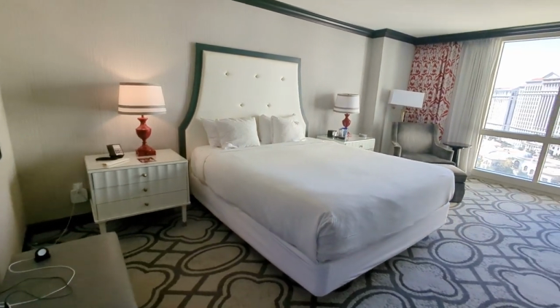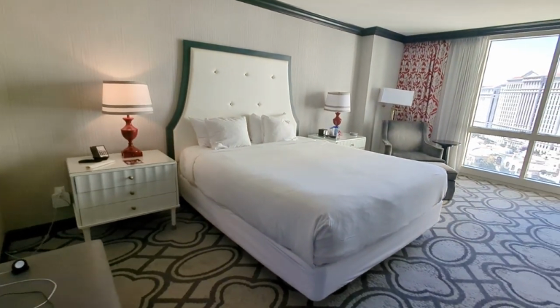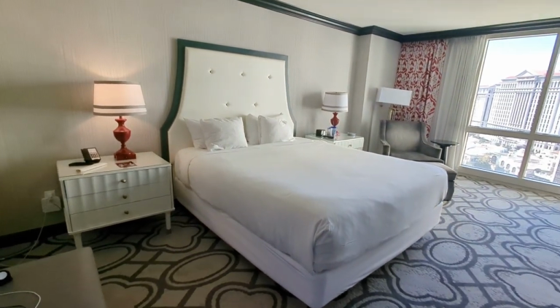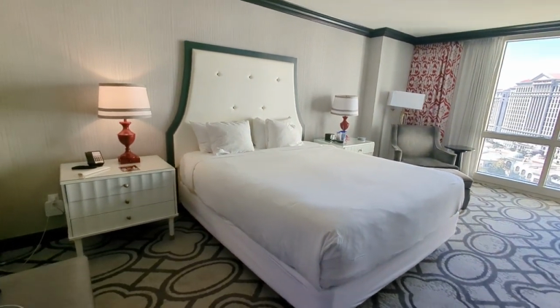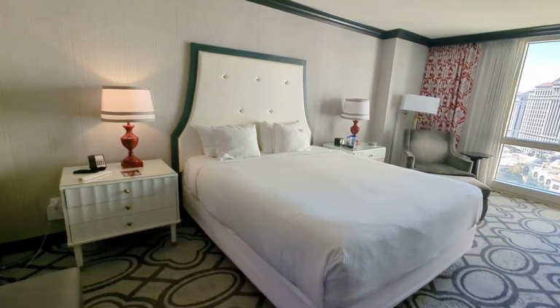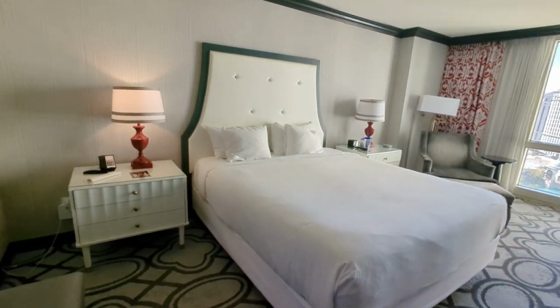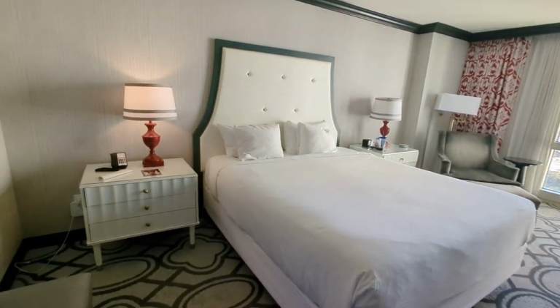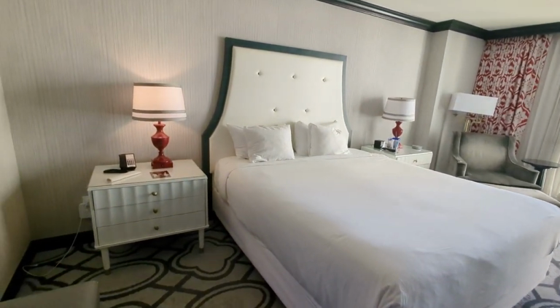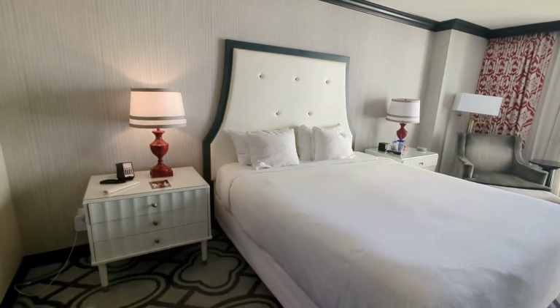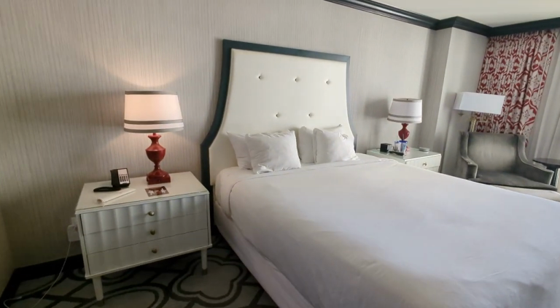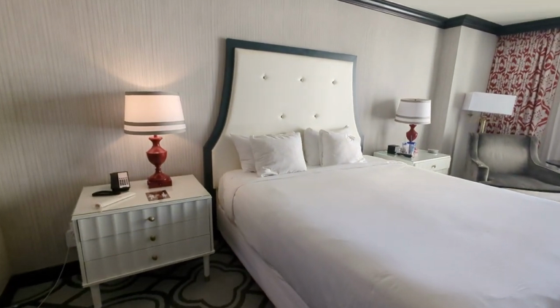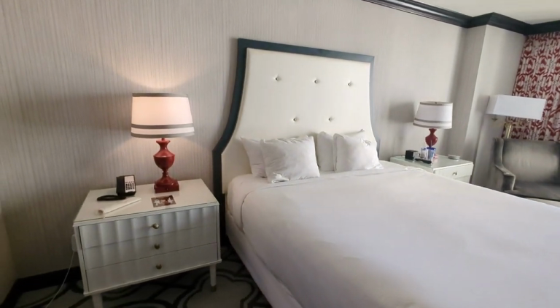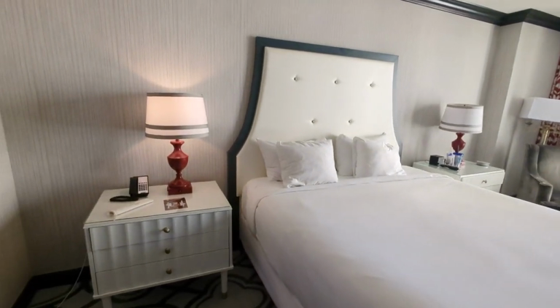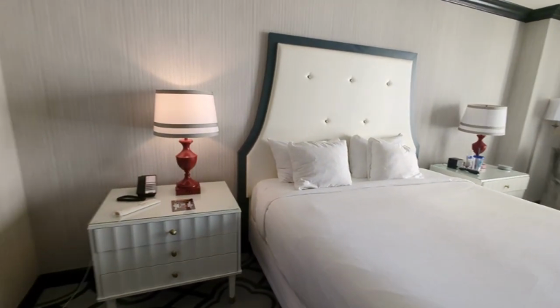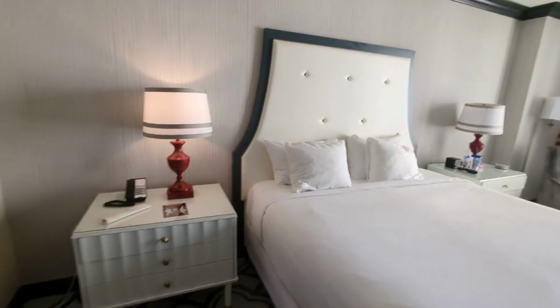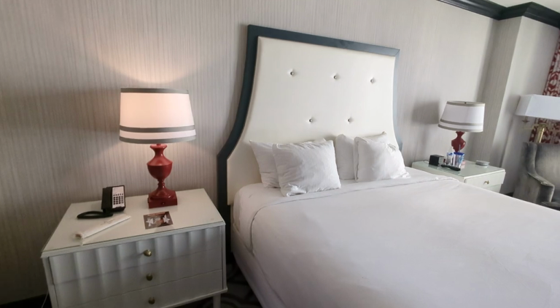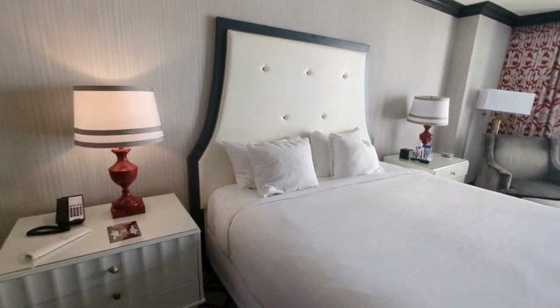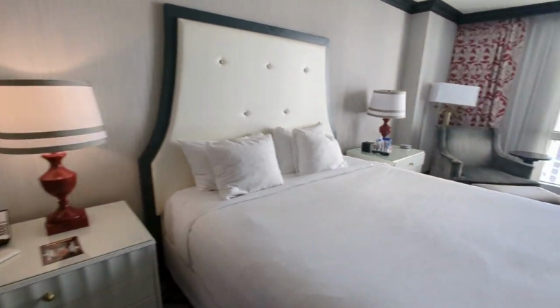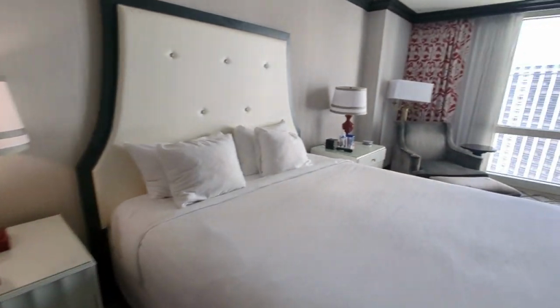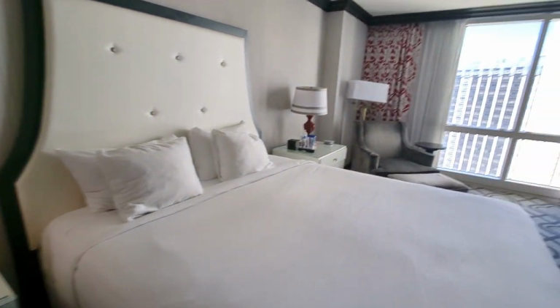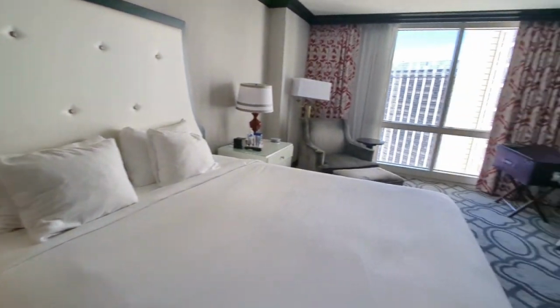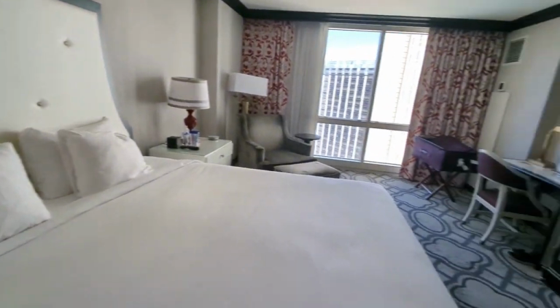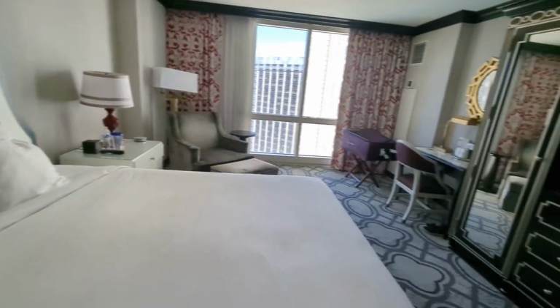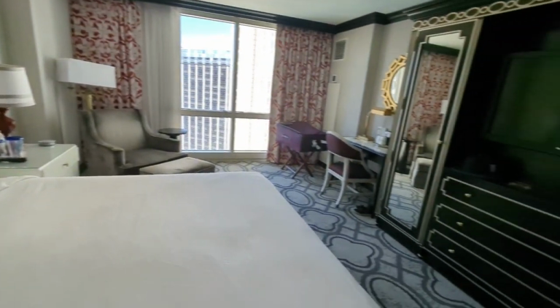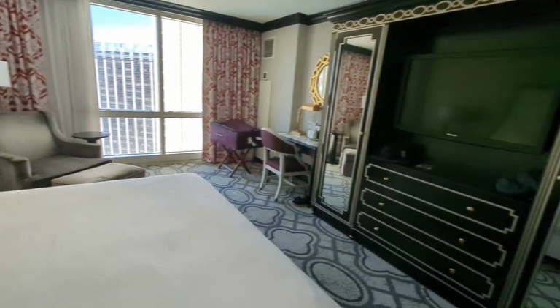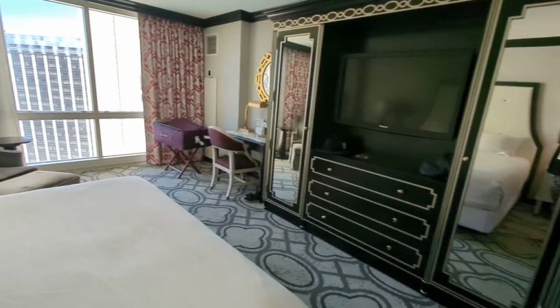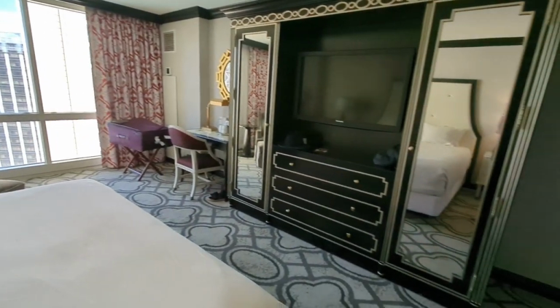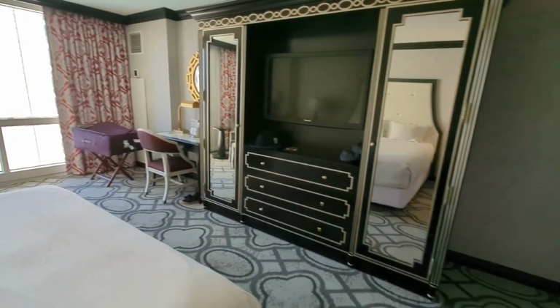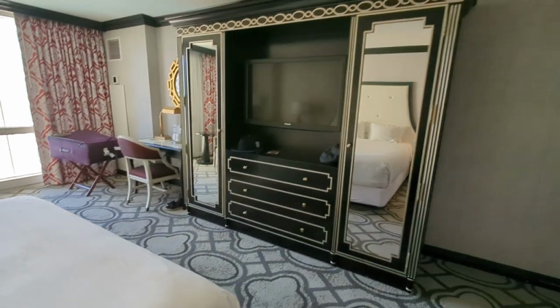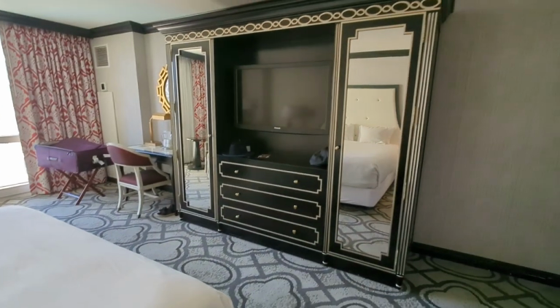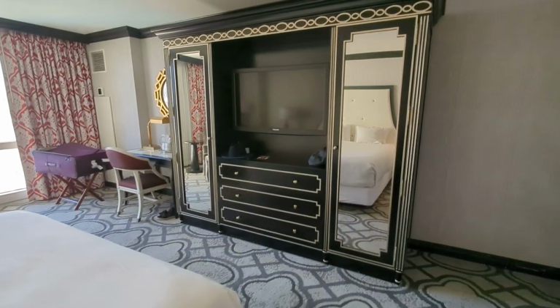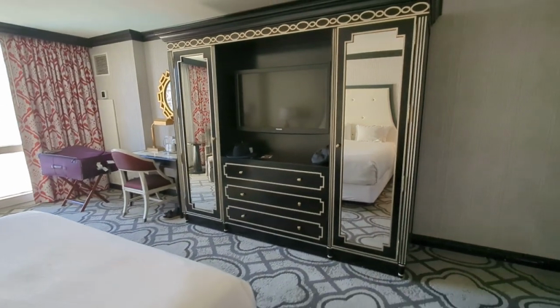I really enjoyed it. Got a good night's sleep, because when you're in Vegas, you're gonna have to get some sleep eventually. Wanted to show you, we've got a large wardrobe here.